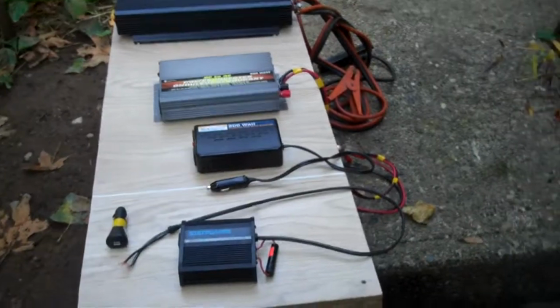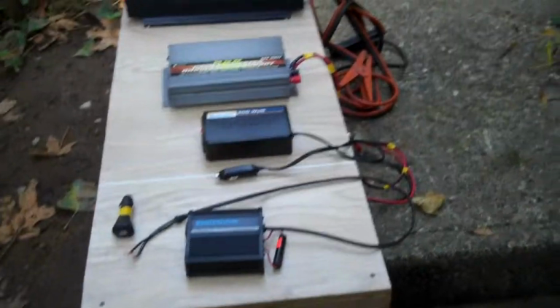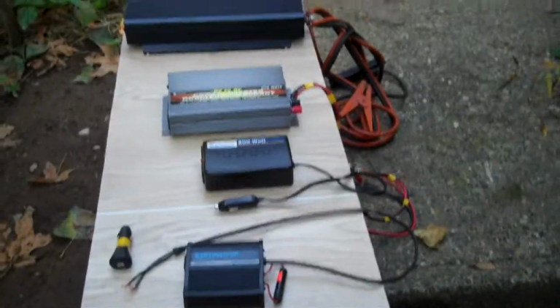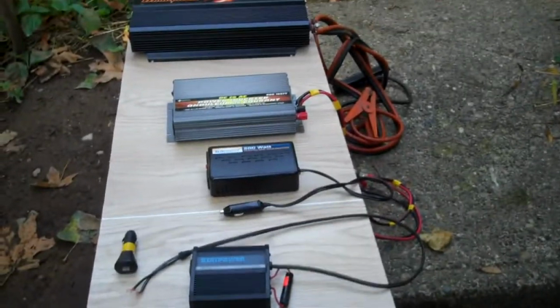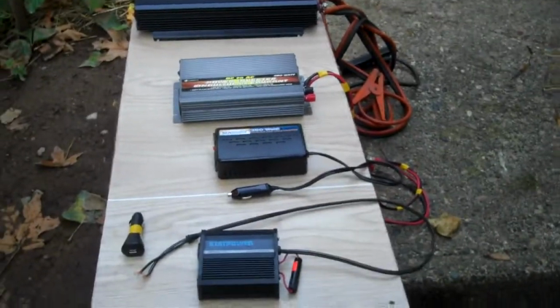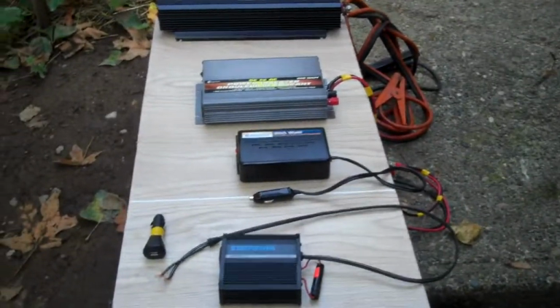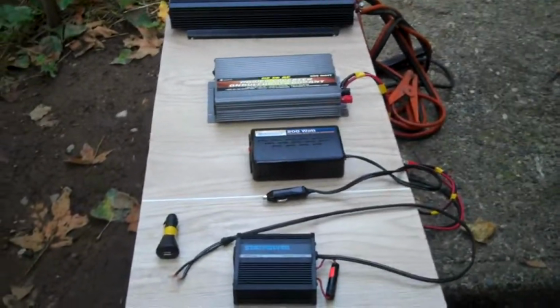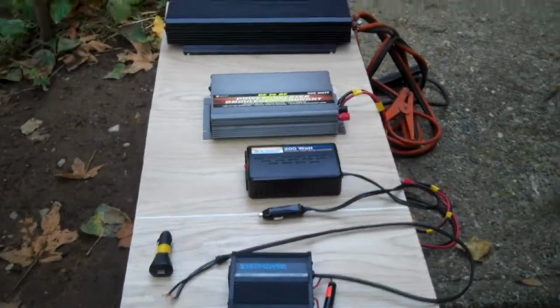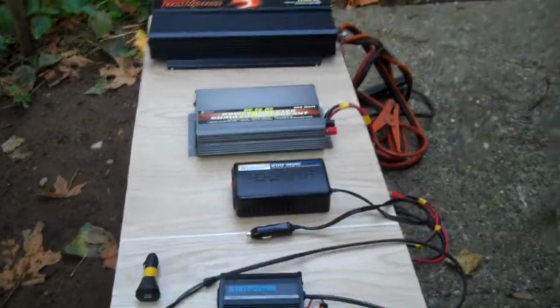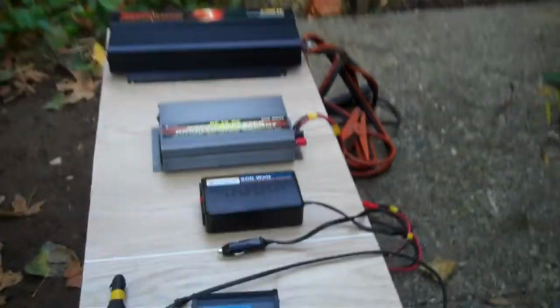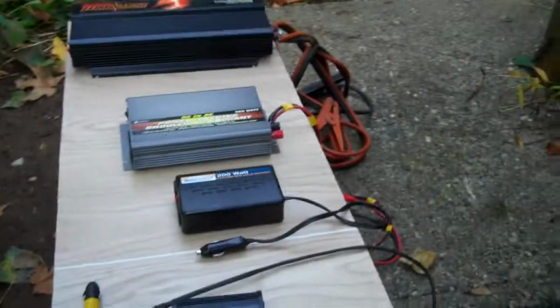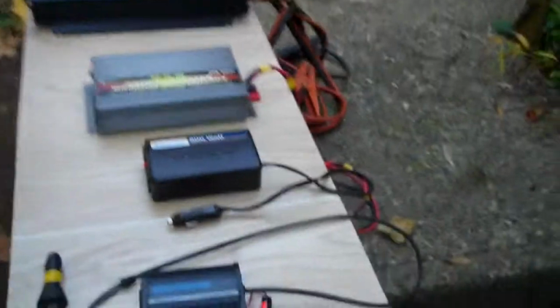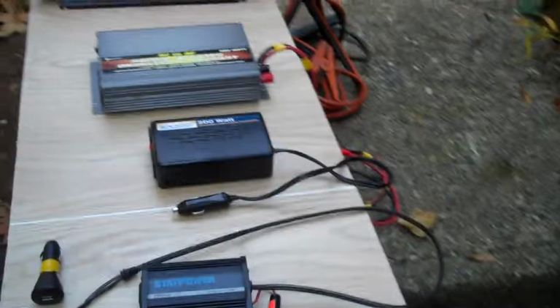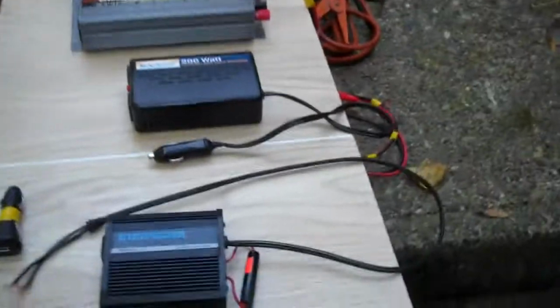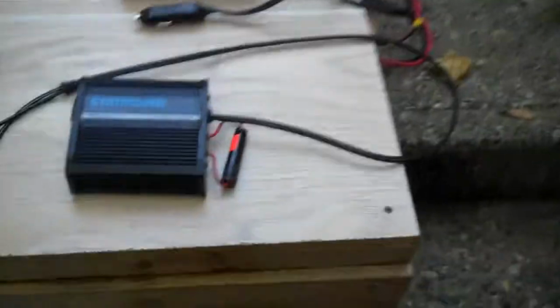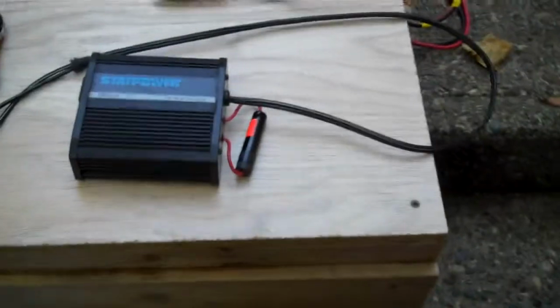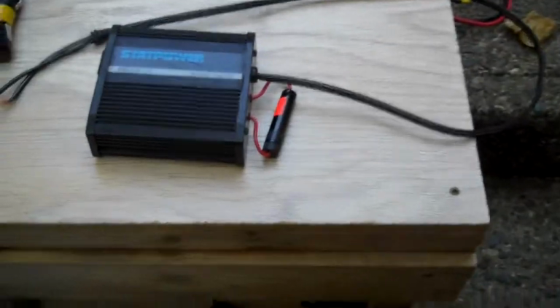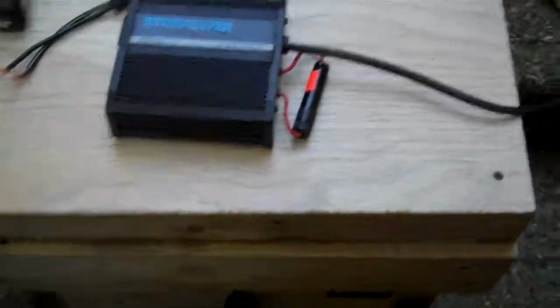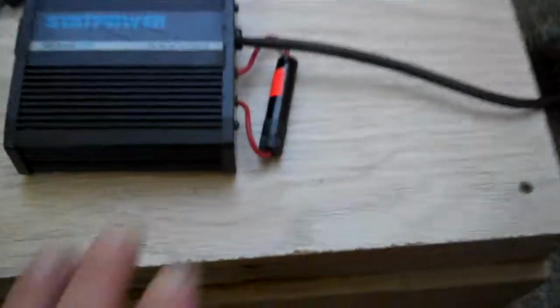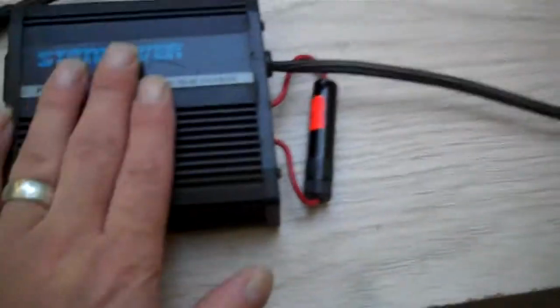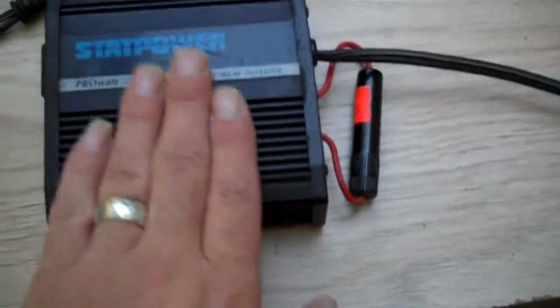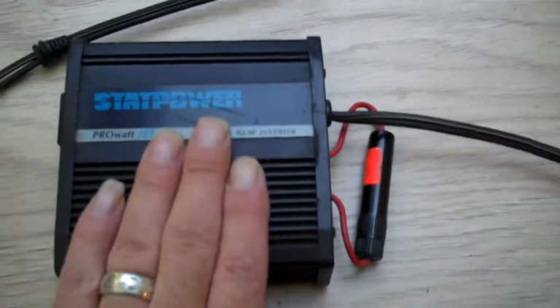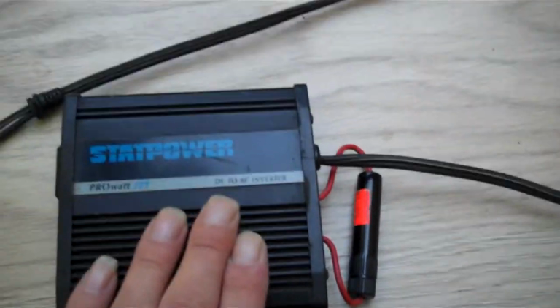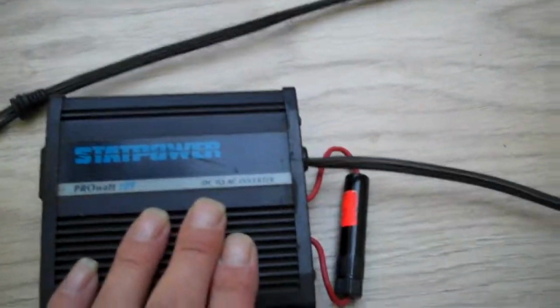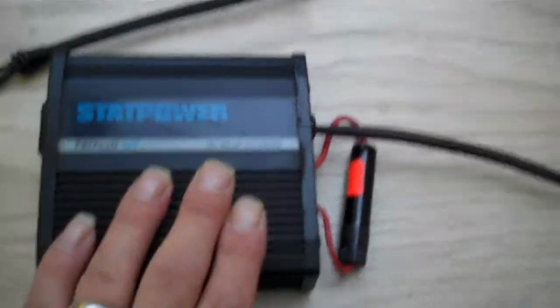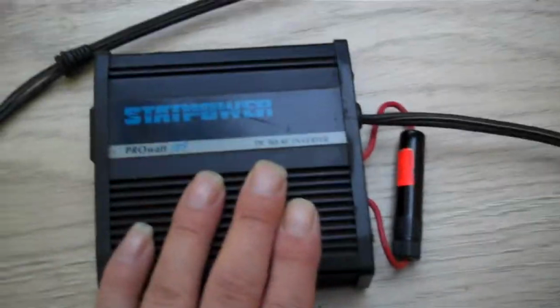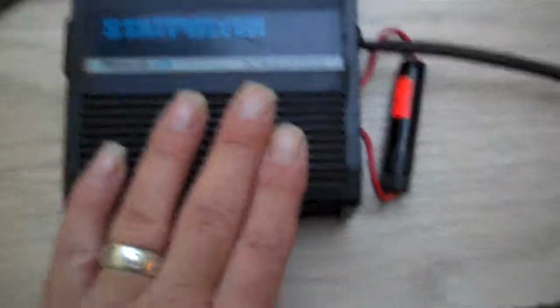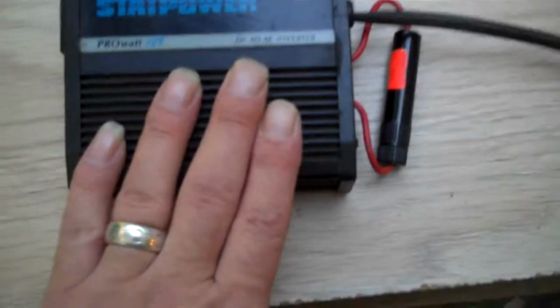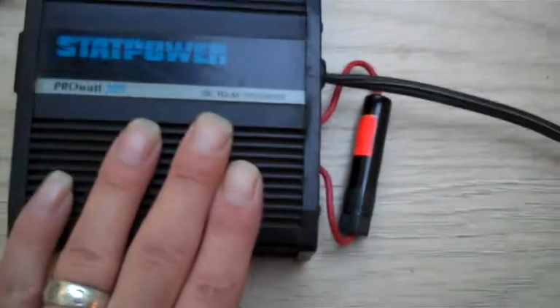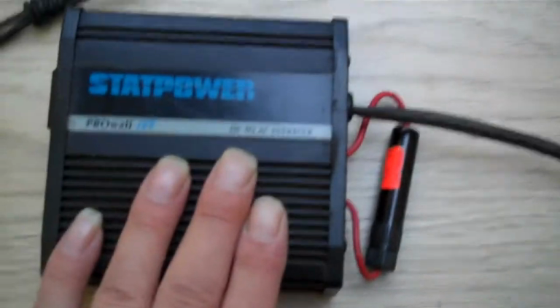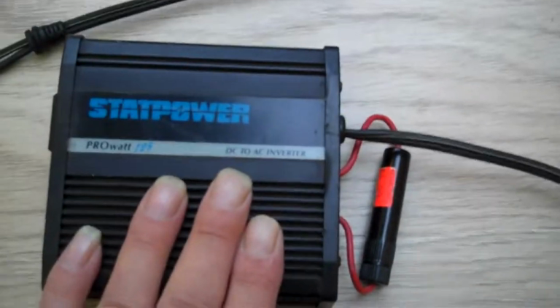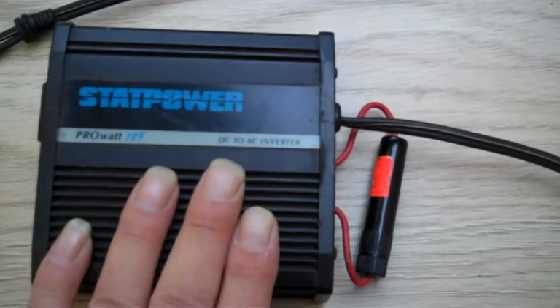Here's a video on a few different types of inverters. This is my very first inverter — that thing's got to be 20 years old.